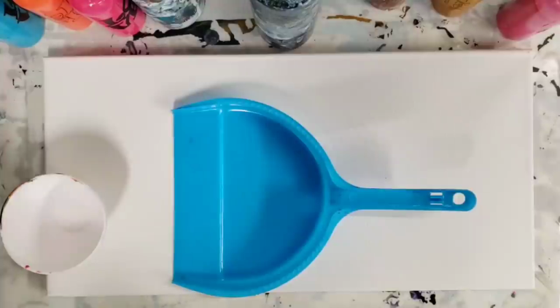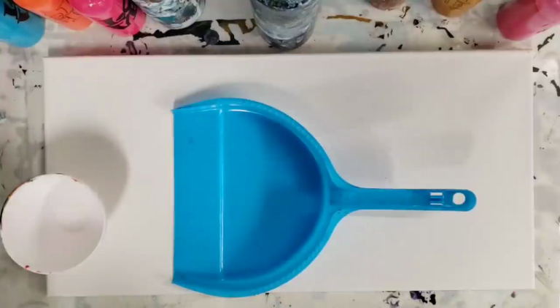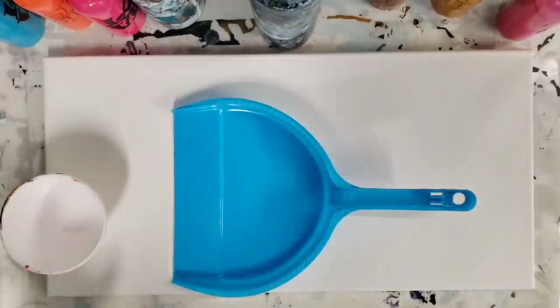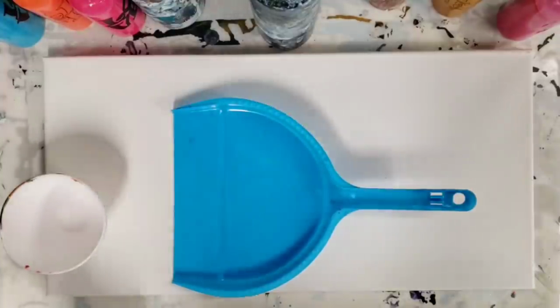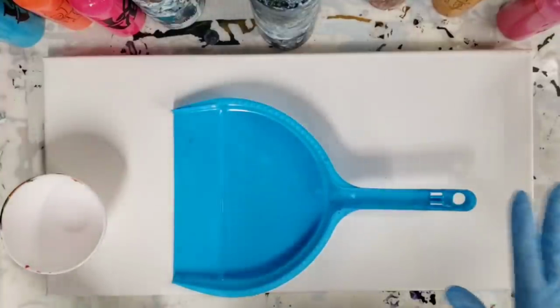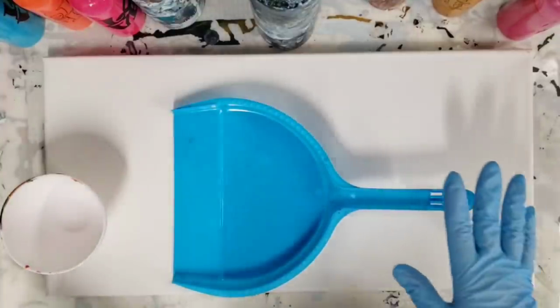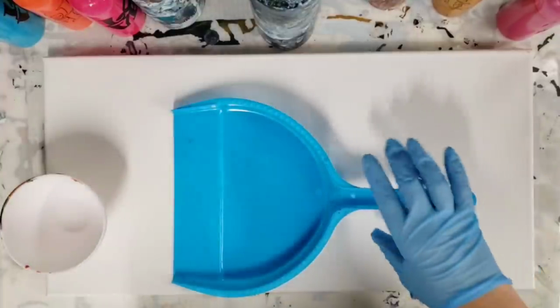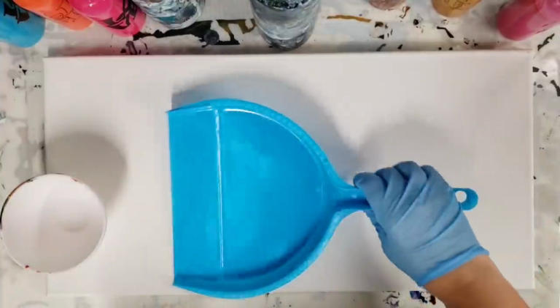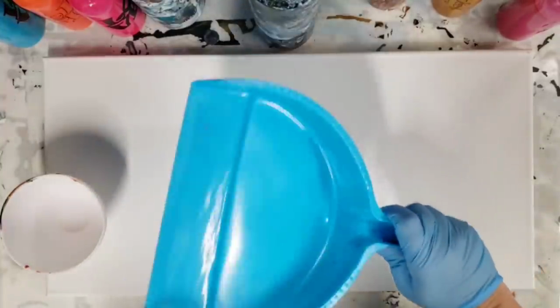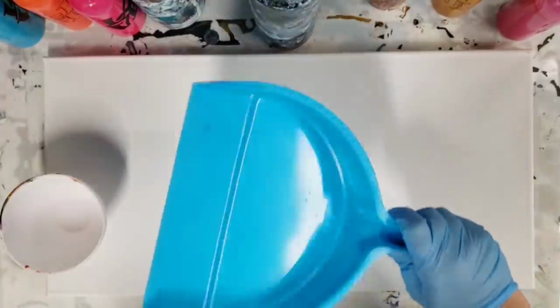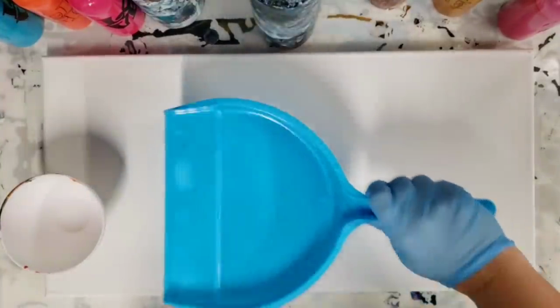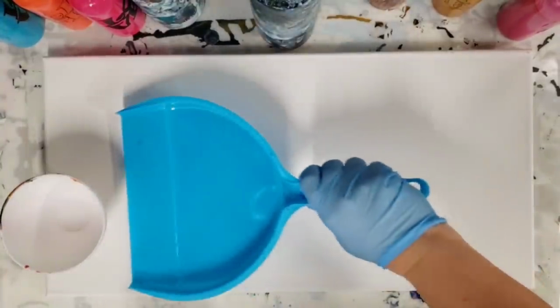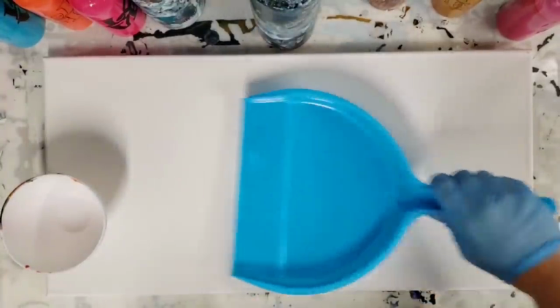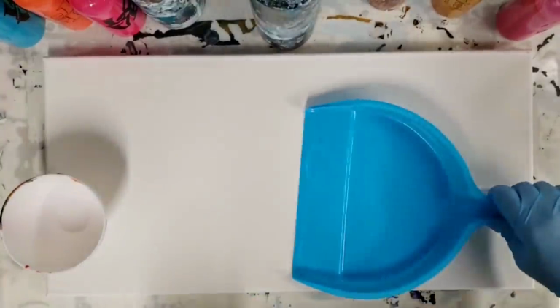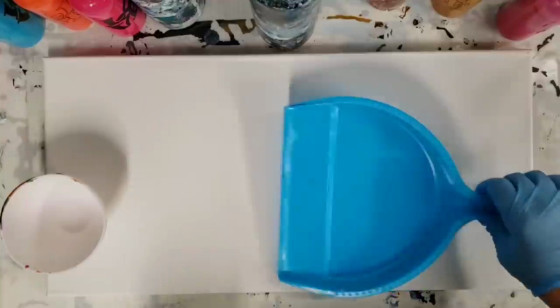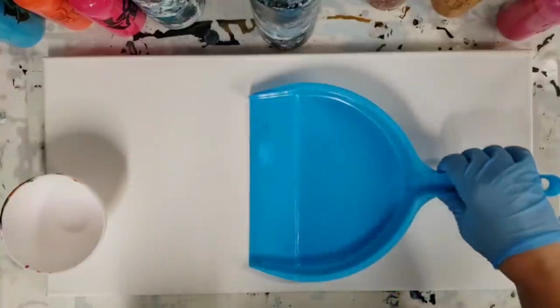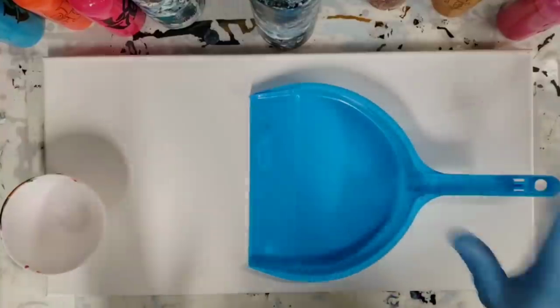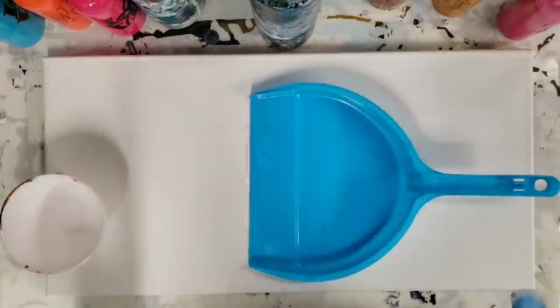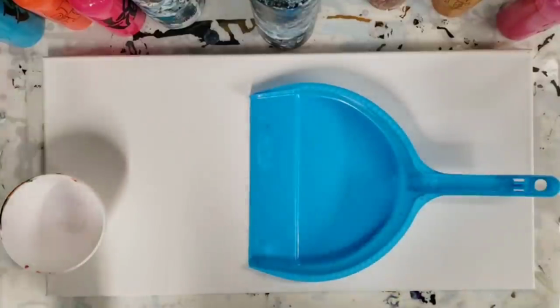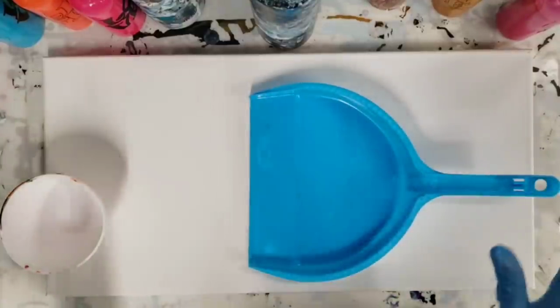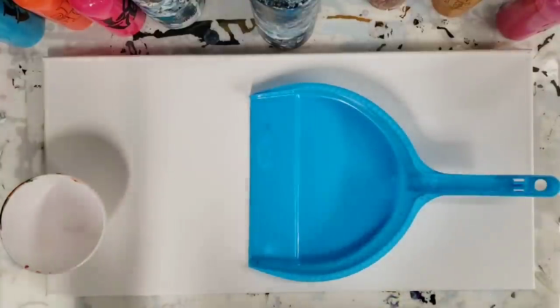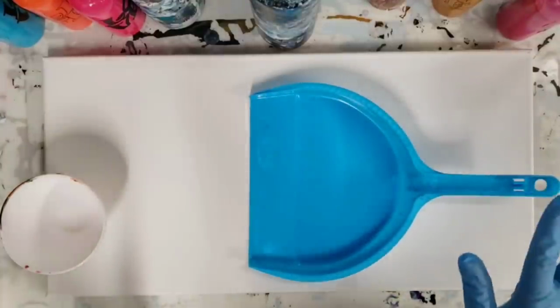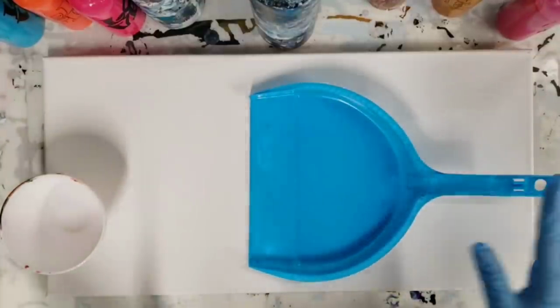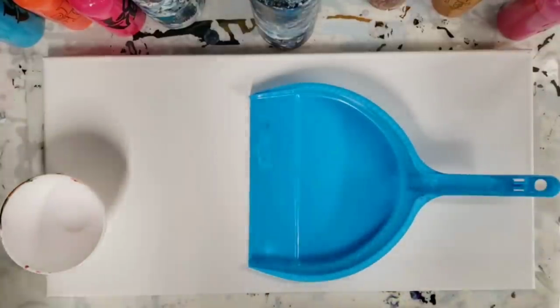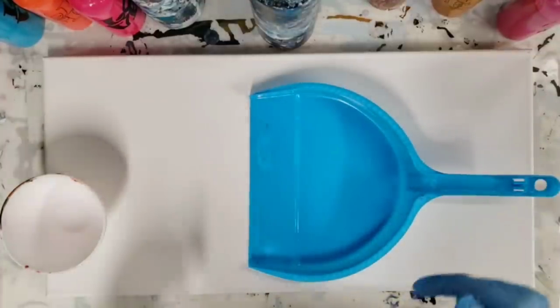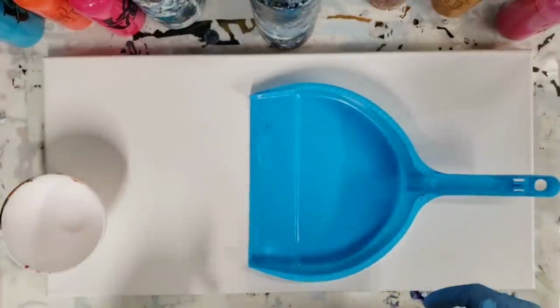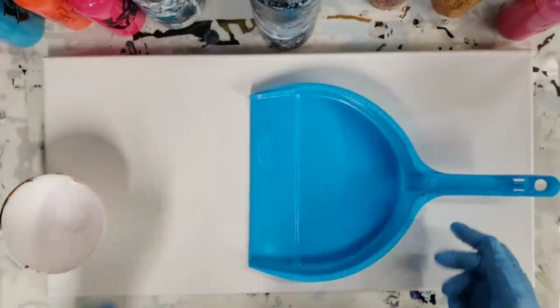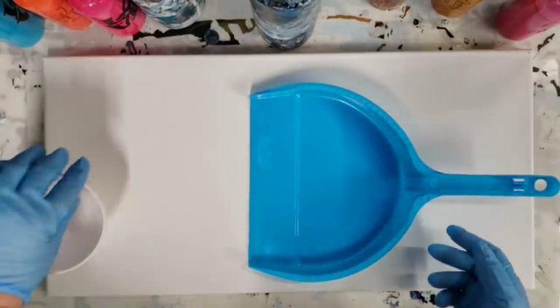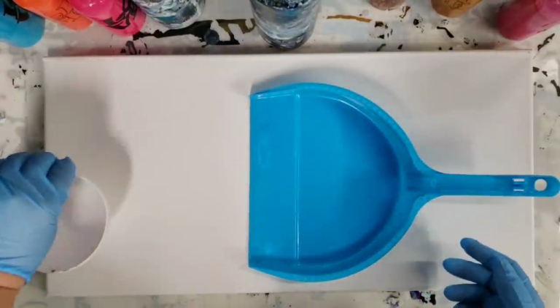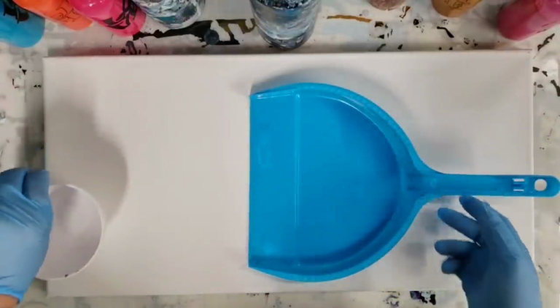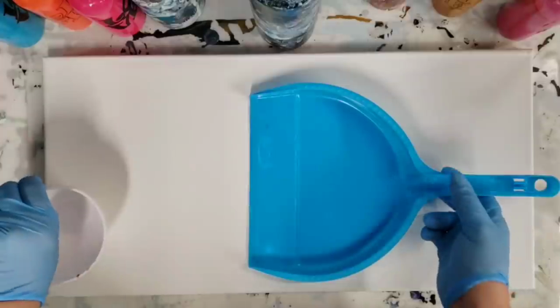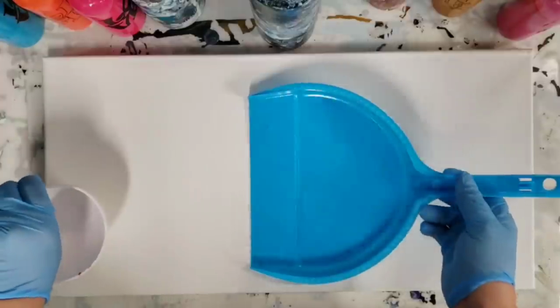Hey guys, Mixed Media Girl here. We're gonna do another super fun pour with a dustpan. If you didn't see my first version, check down in the description — I will post the link.